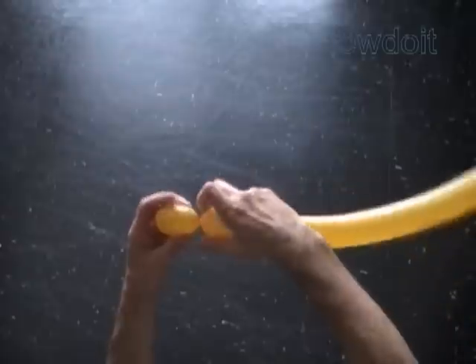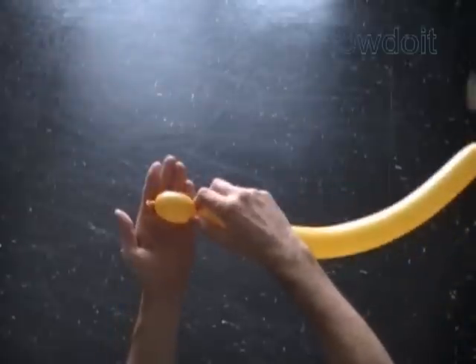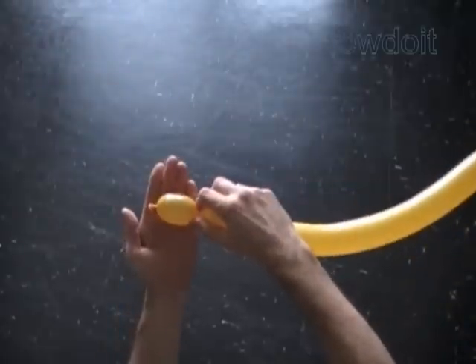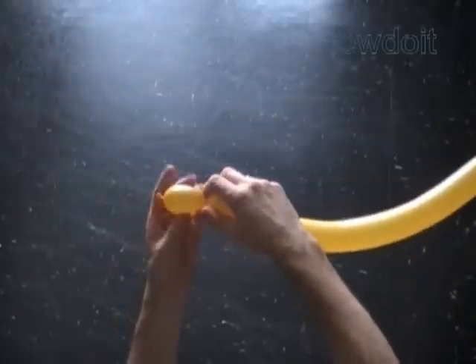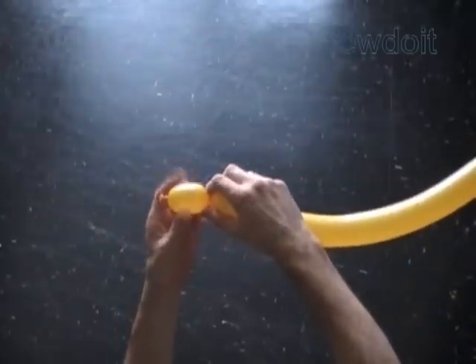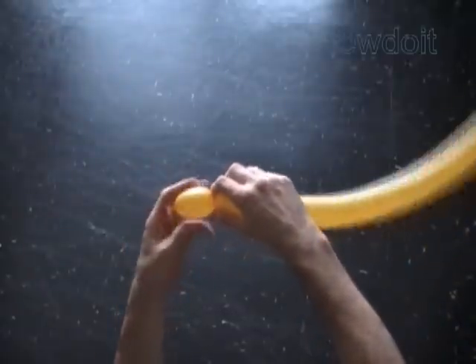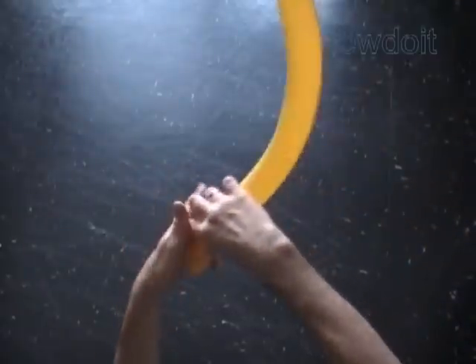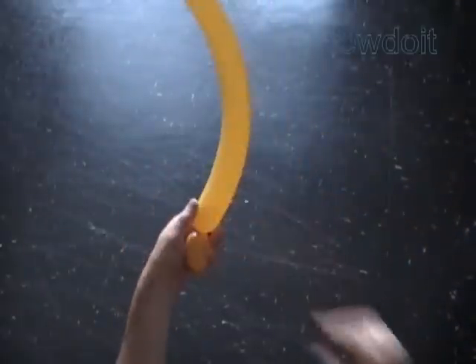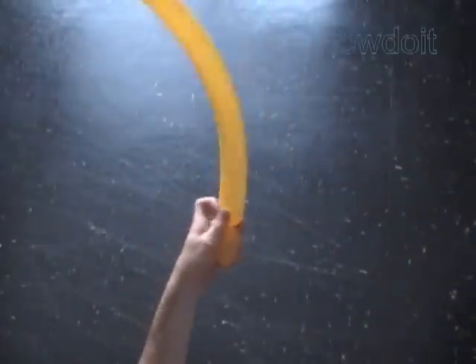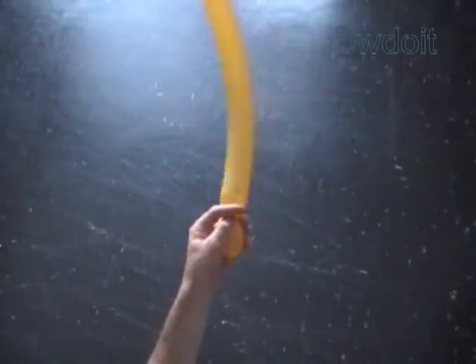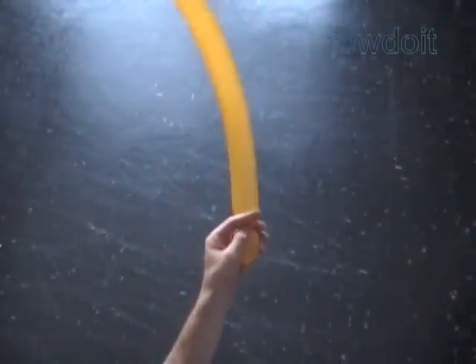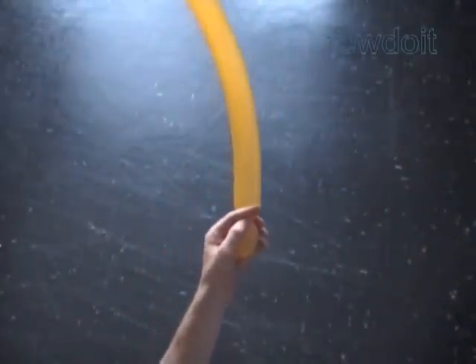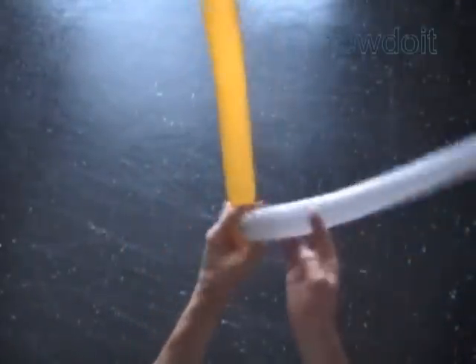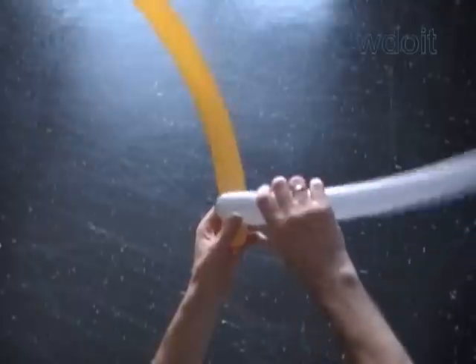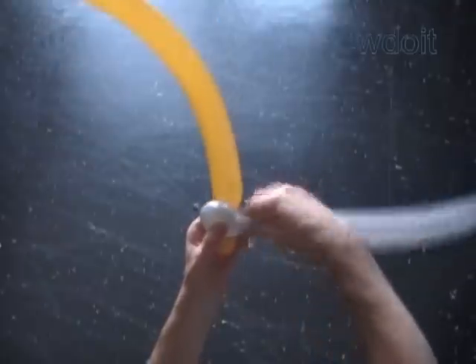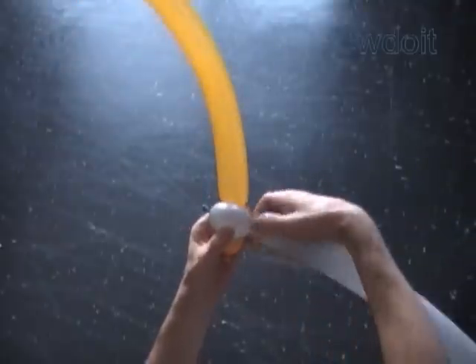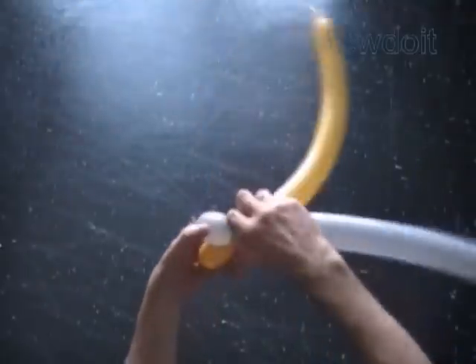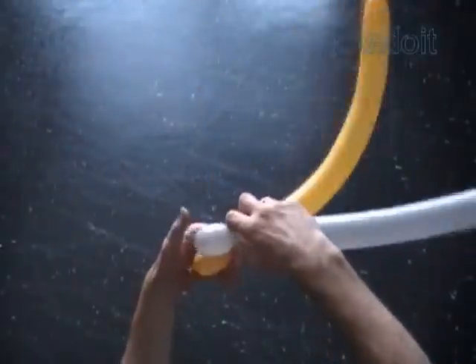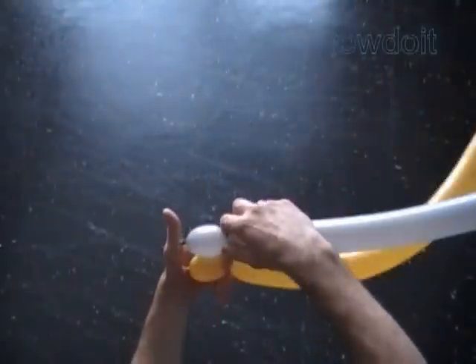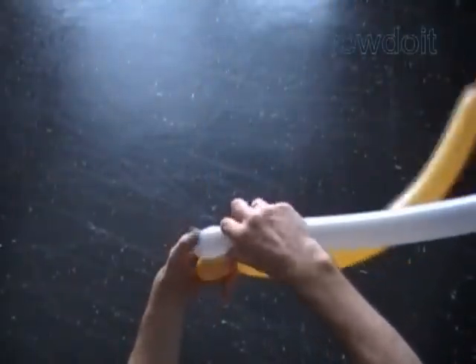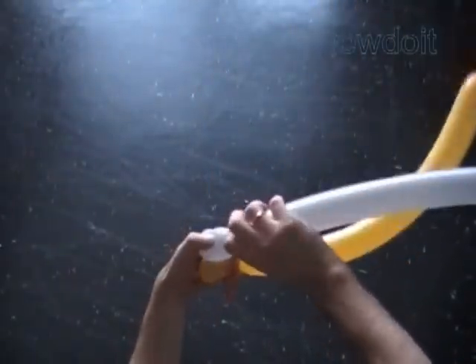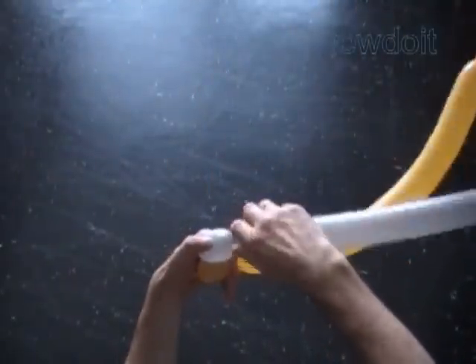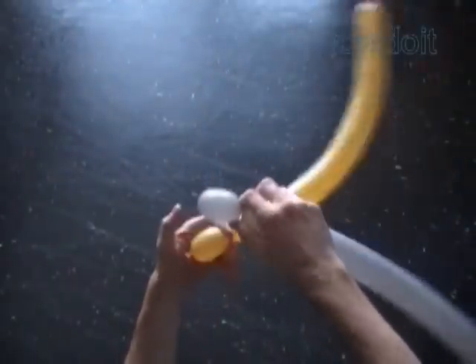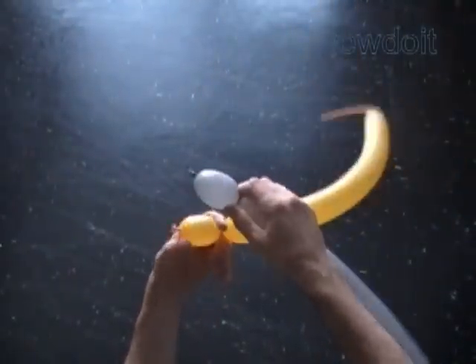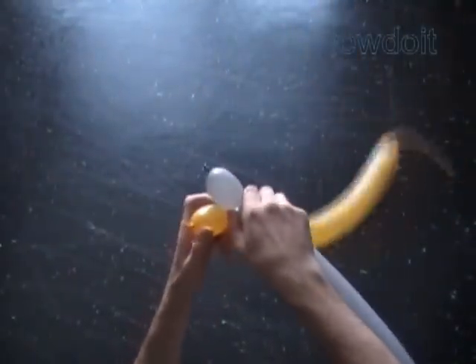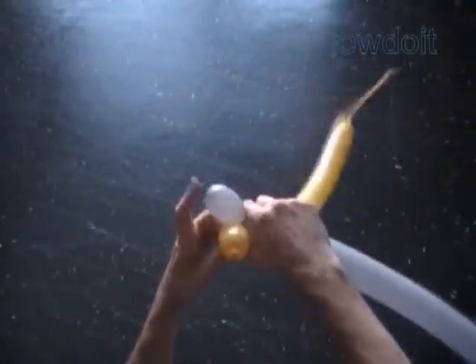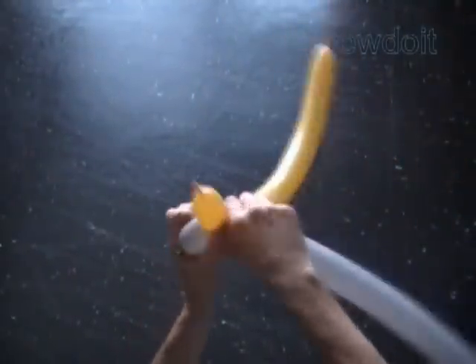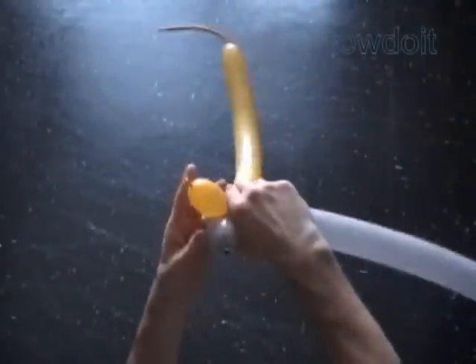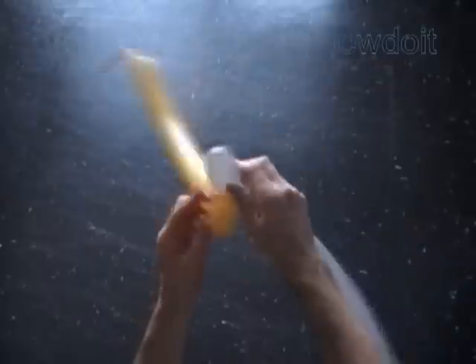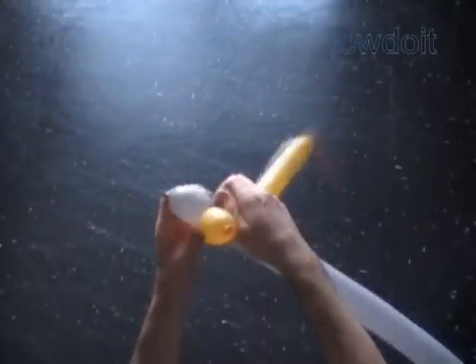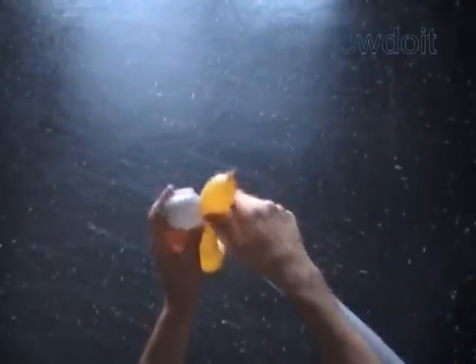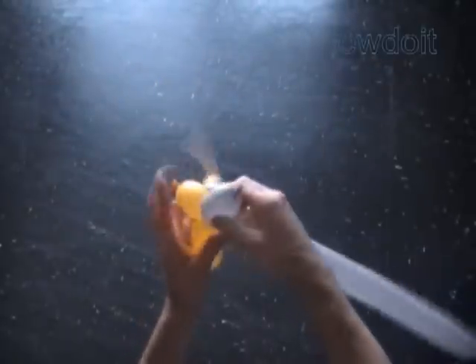Twist the first yellow bubble. We are going to twist all bubbles of the same about two inch size. Twist the first gray bubble. Lock the free end of the first gray bubble with free end of the first yellow bubble.